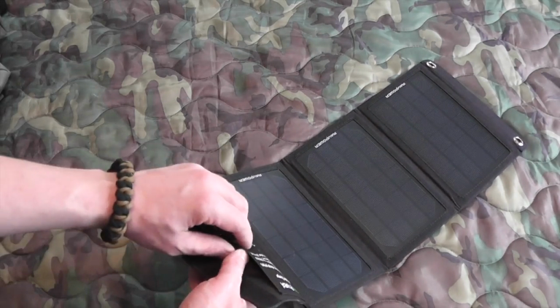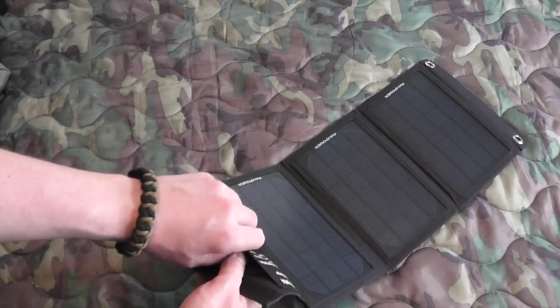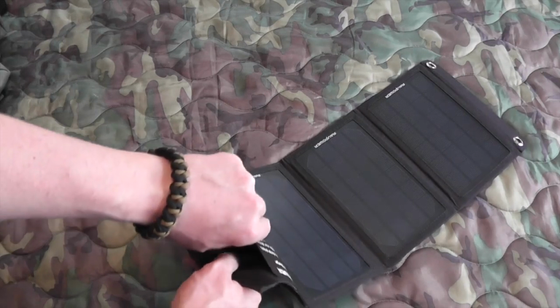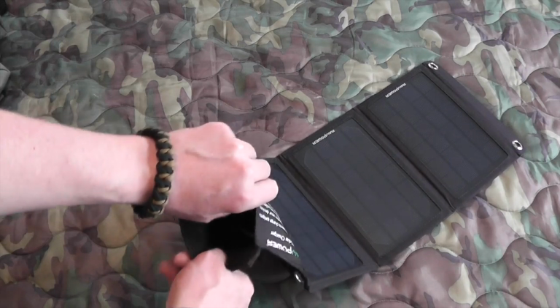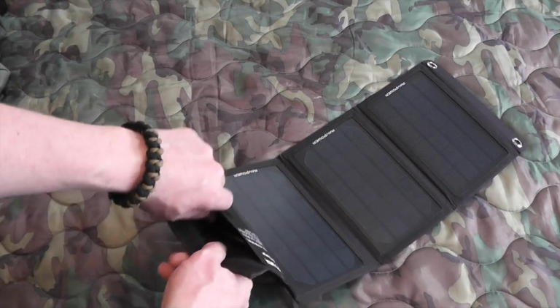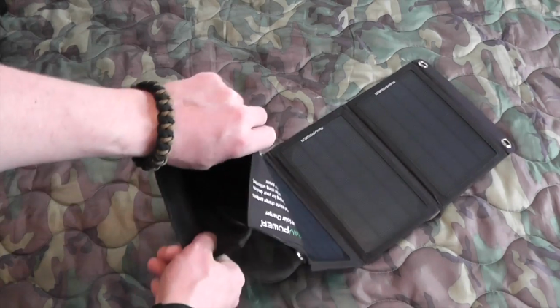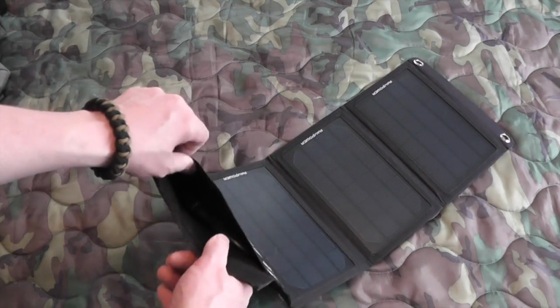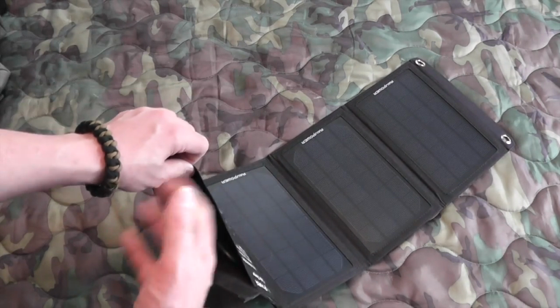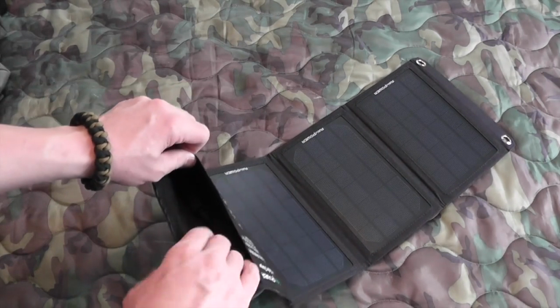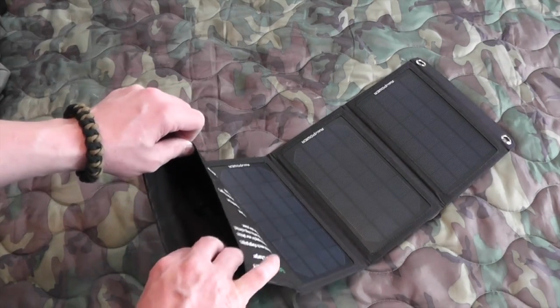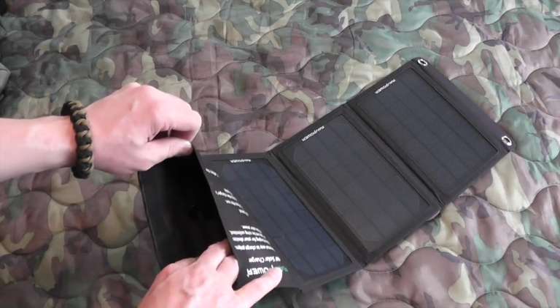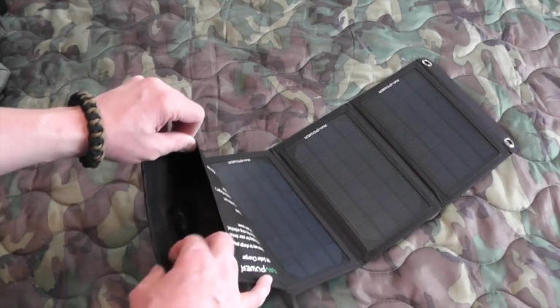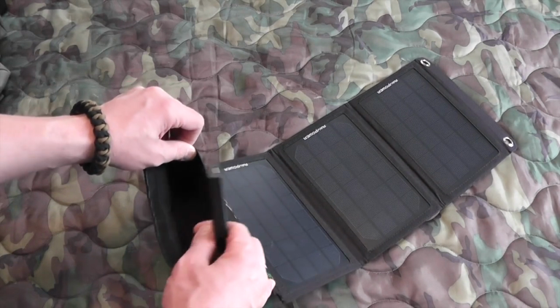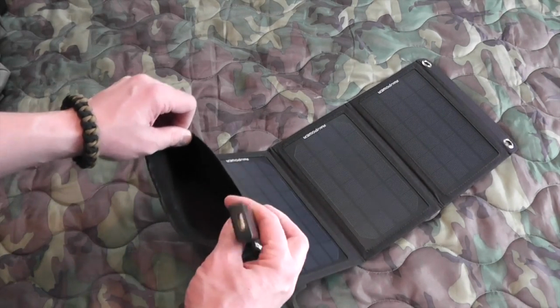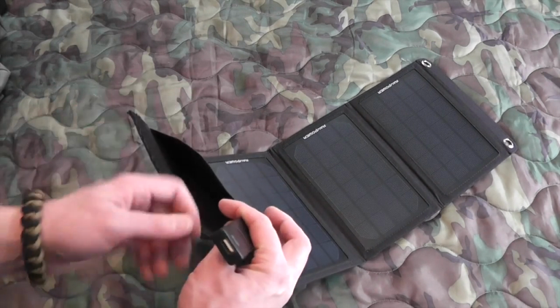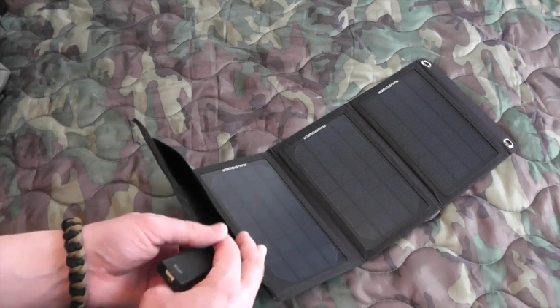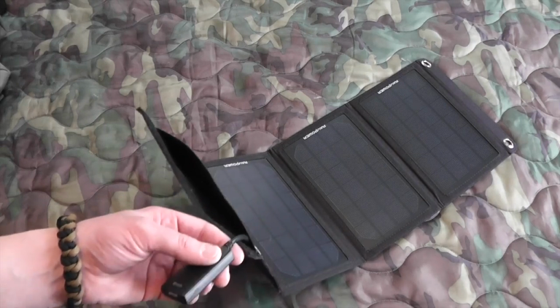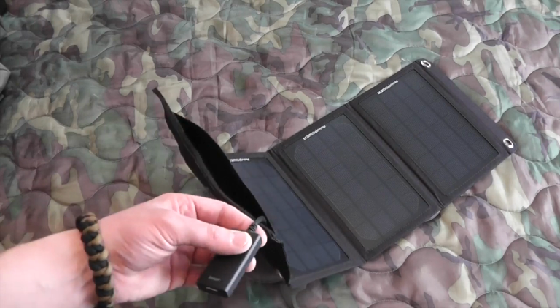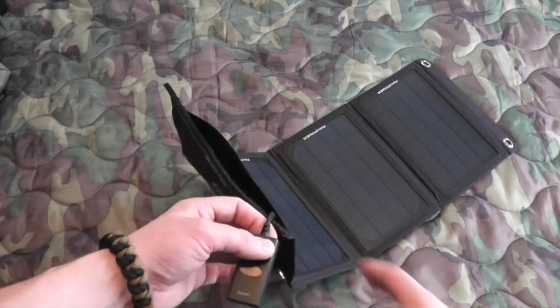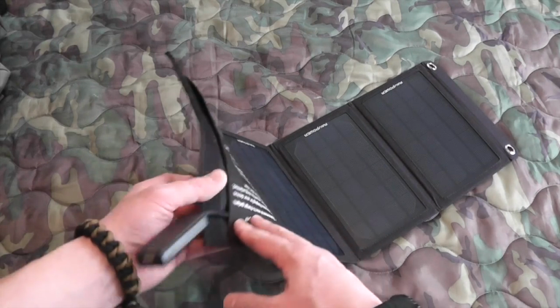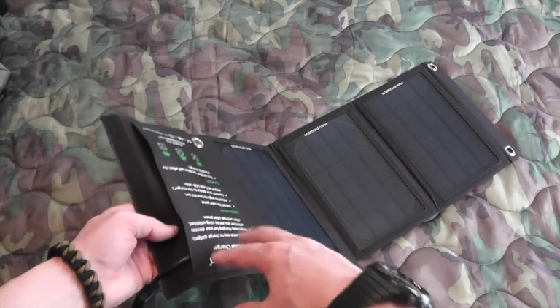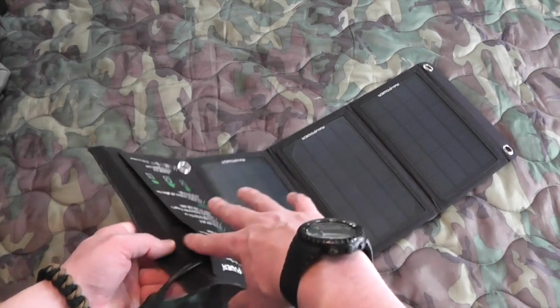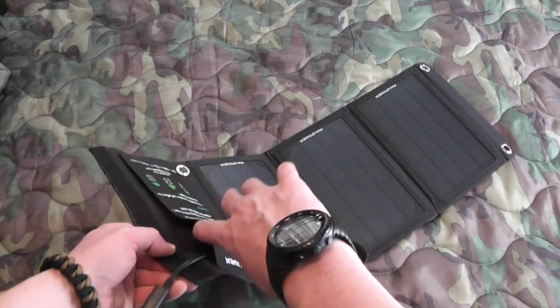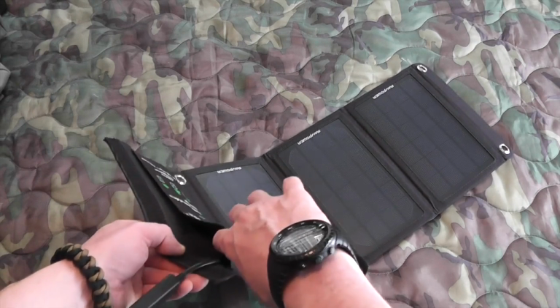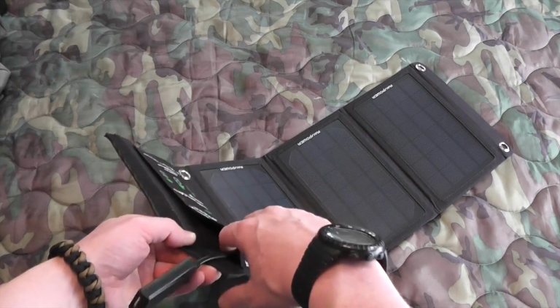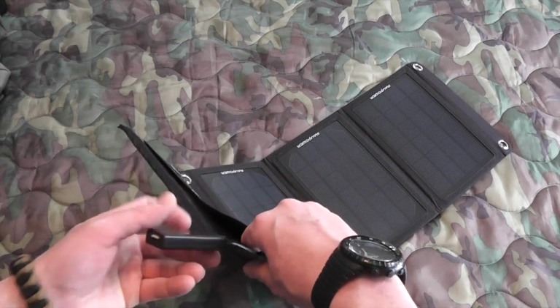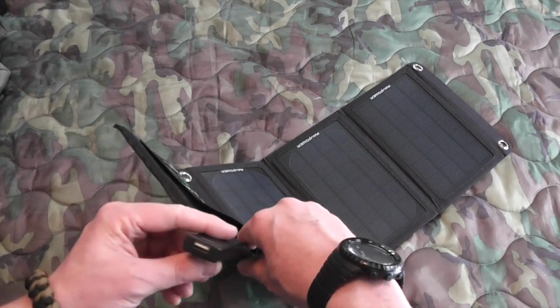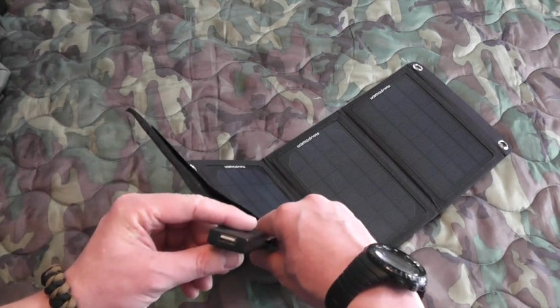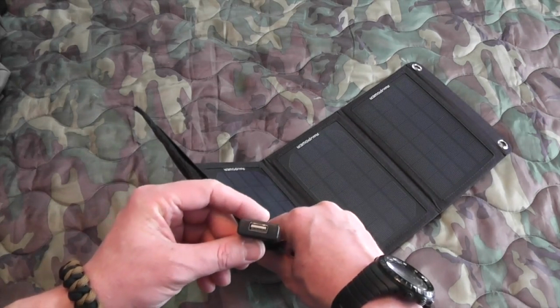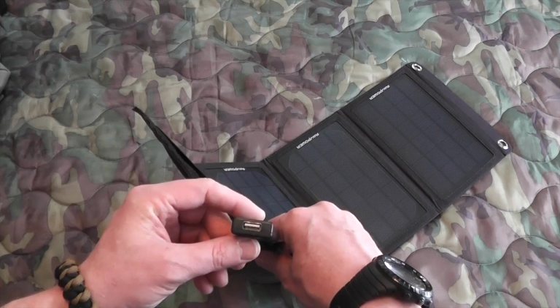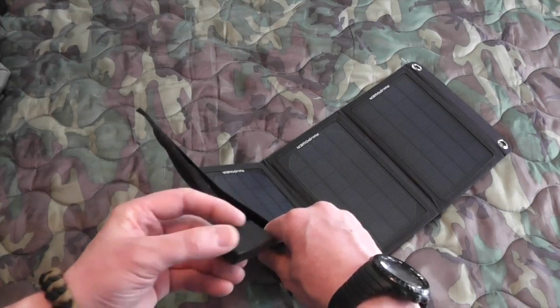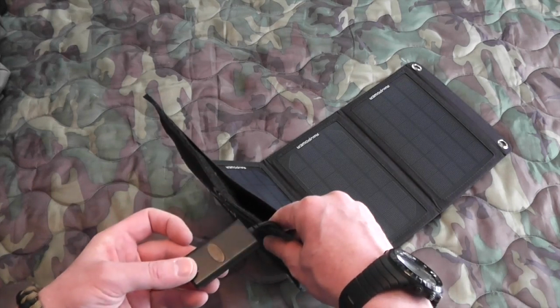What's nice about this is it's very minimal, and I like minimal things. The only cord that's in this Velcro compartment on that end here is just simply a USB output.